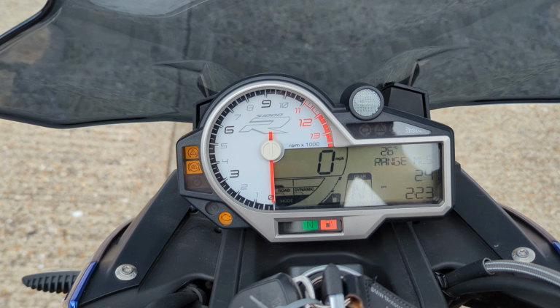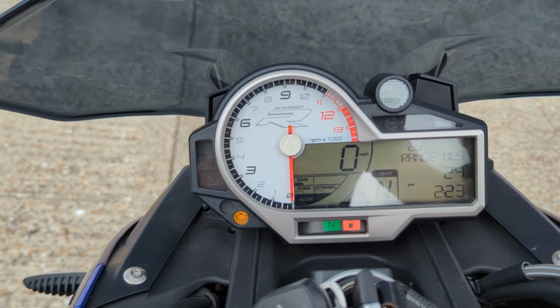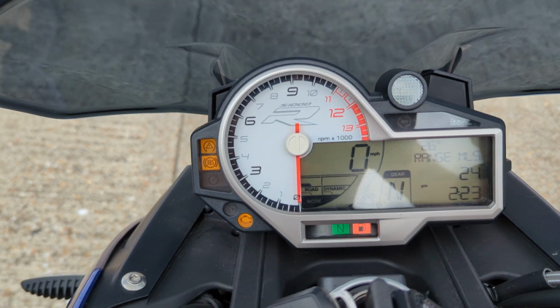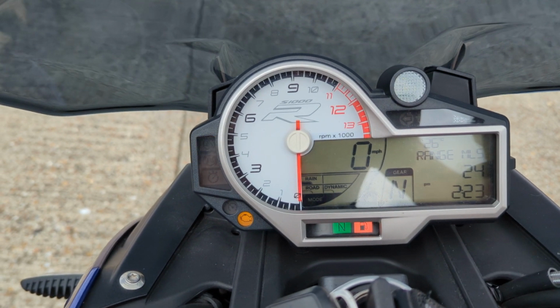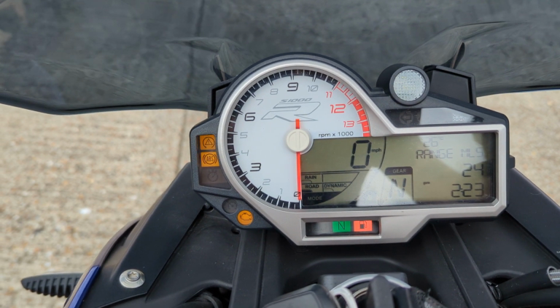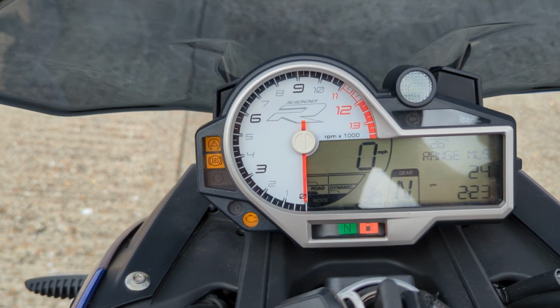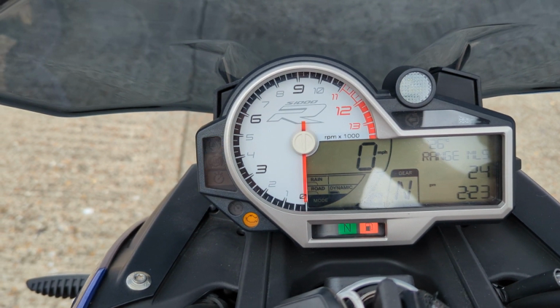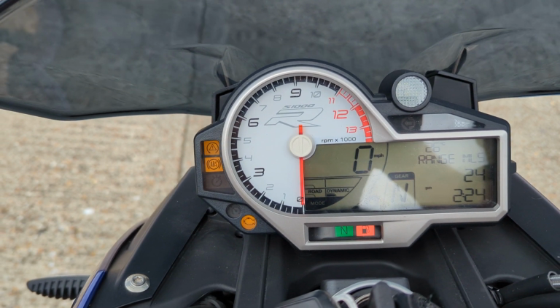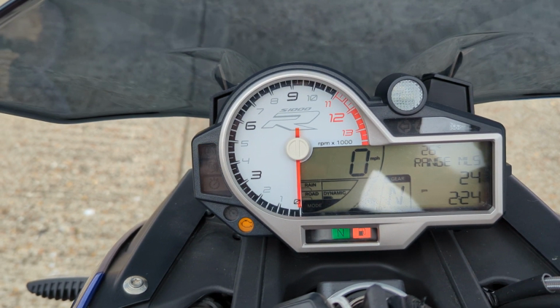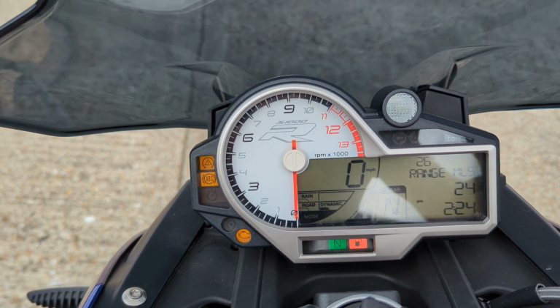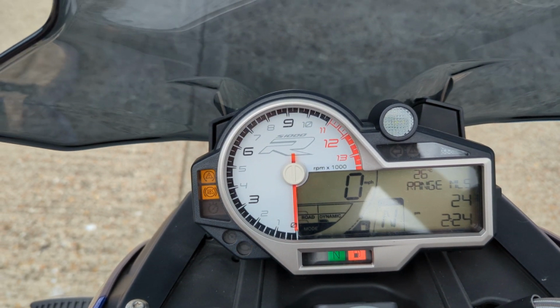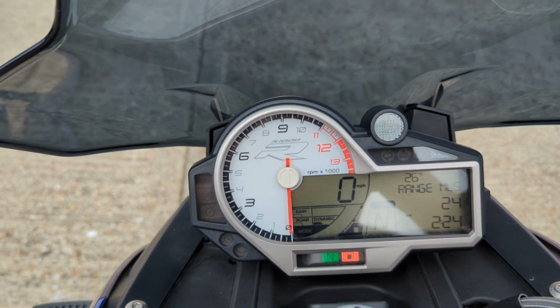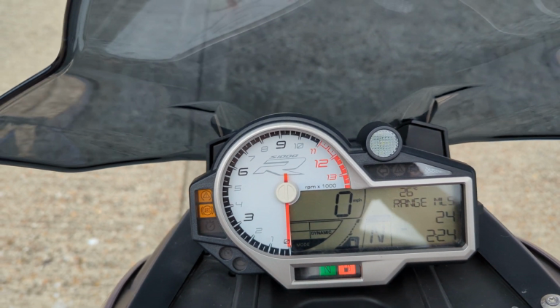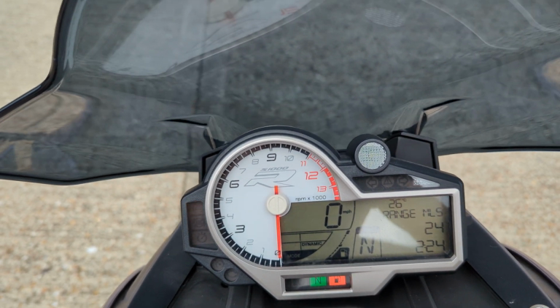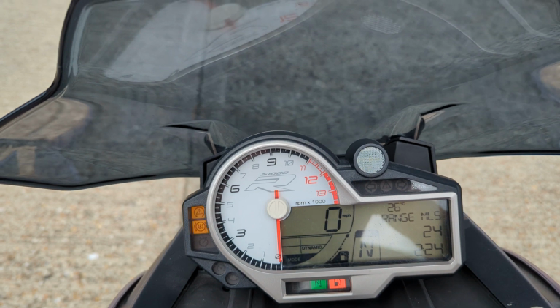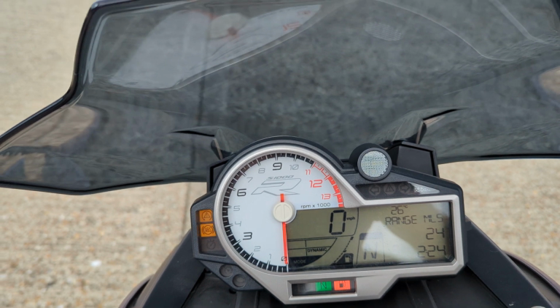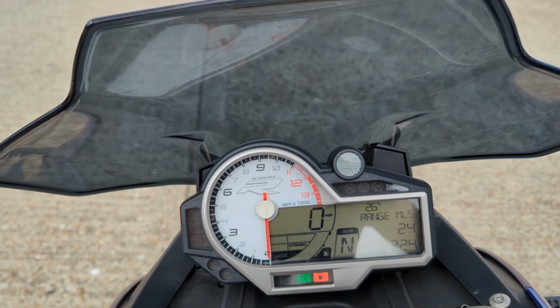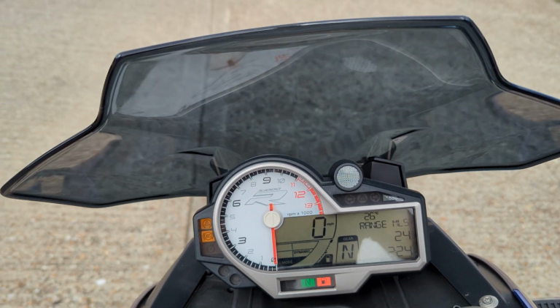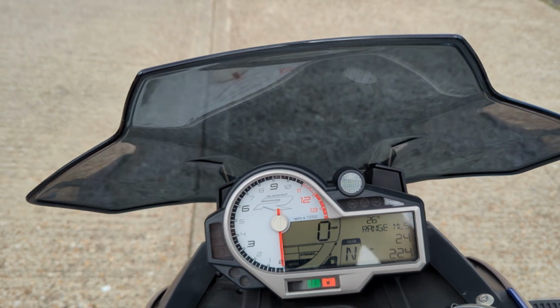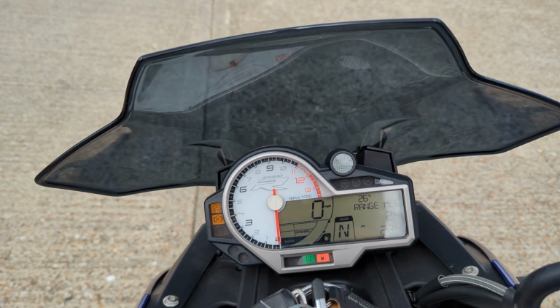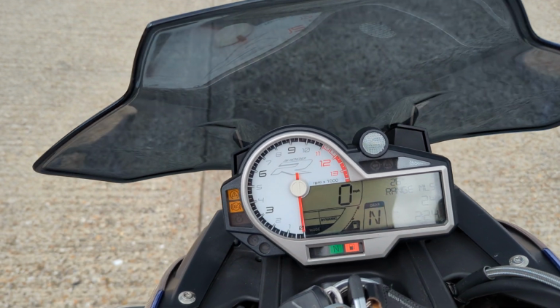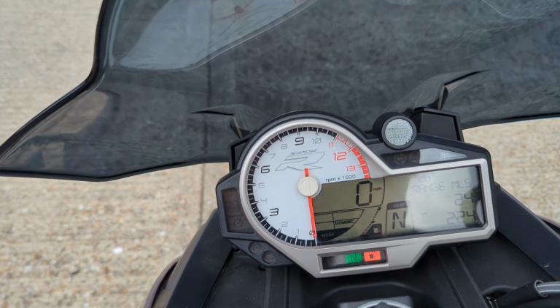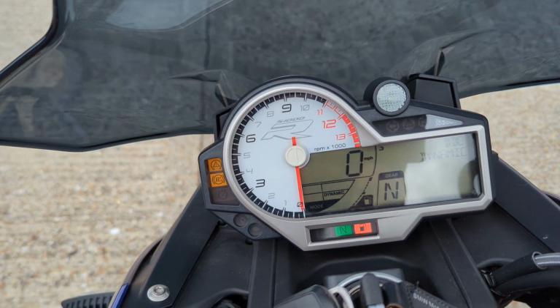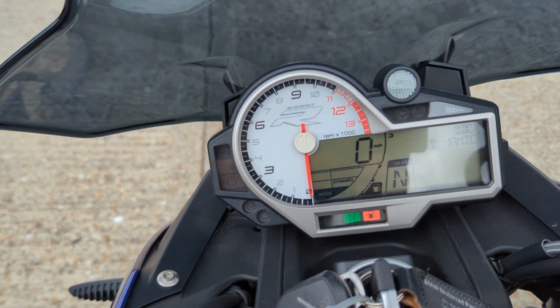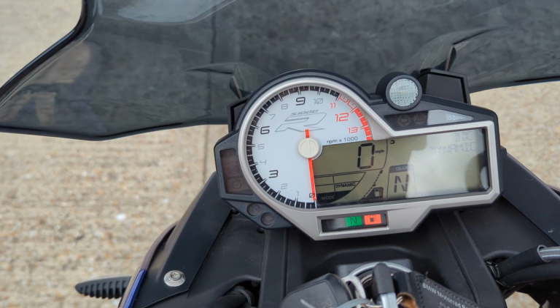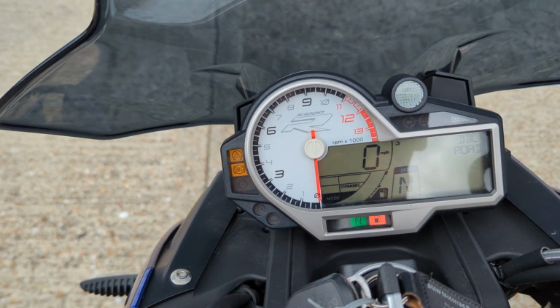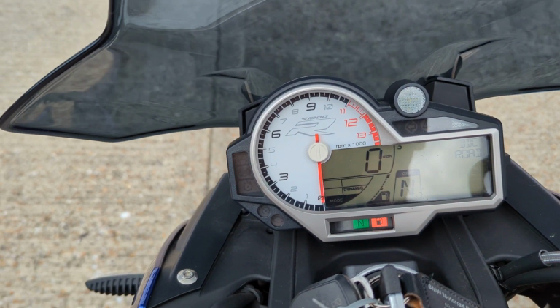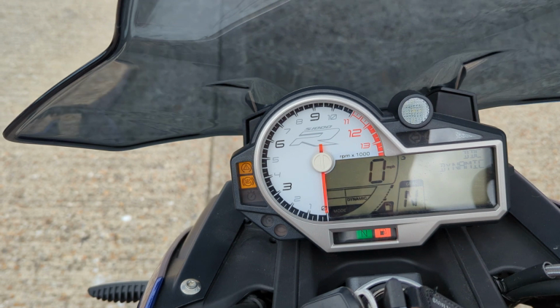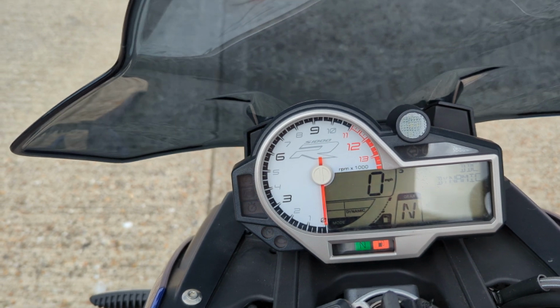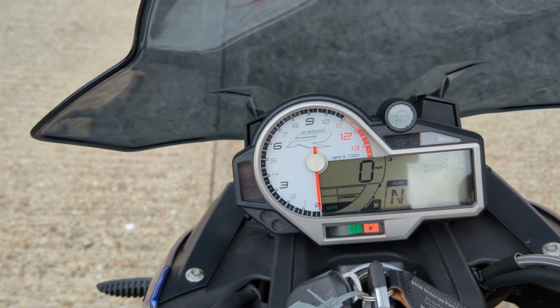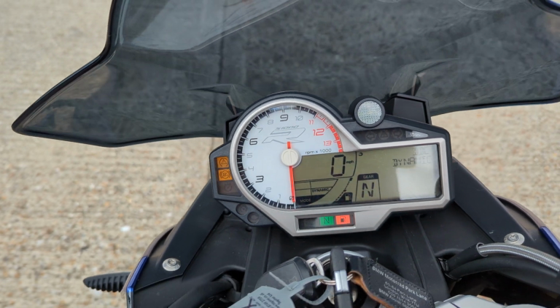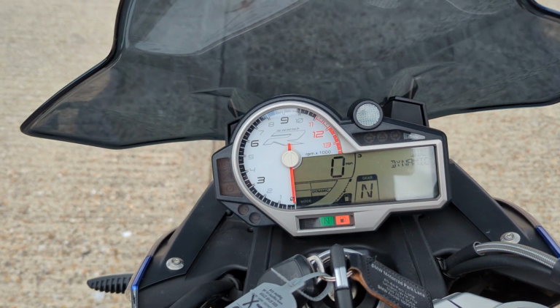It's been set in rain mode. You've got road and you've got dynamic. Suspension settings: dynamic road for the suspension settings.